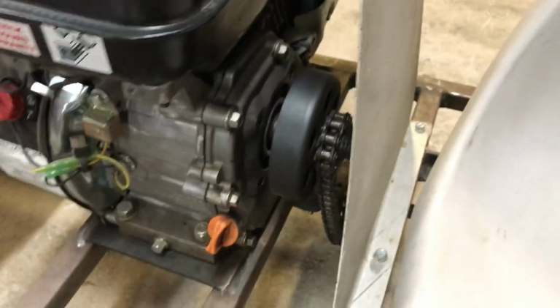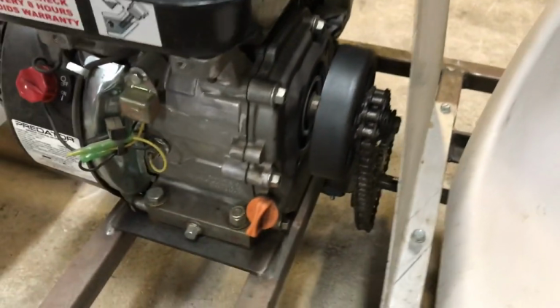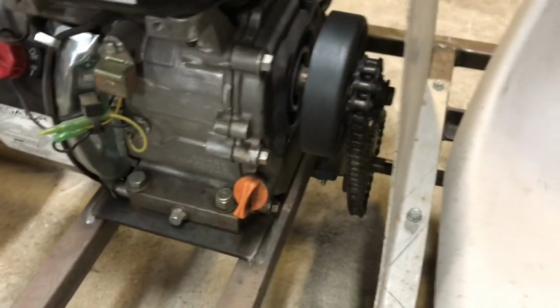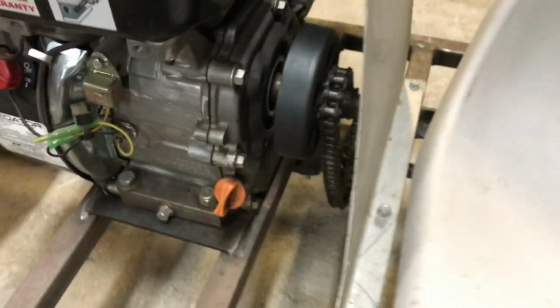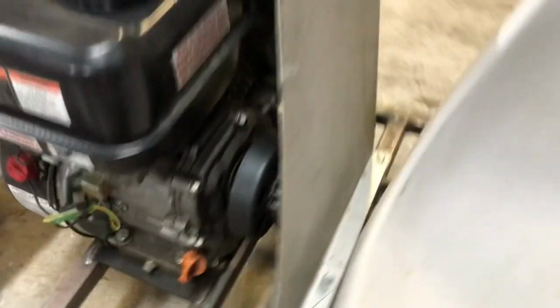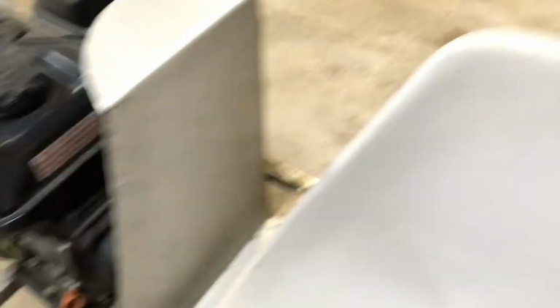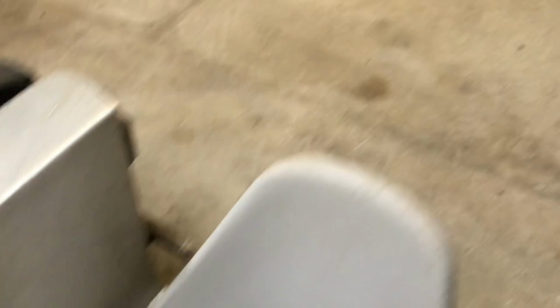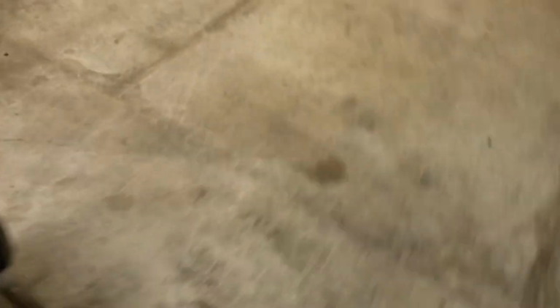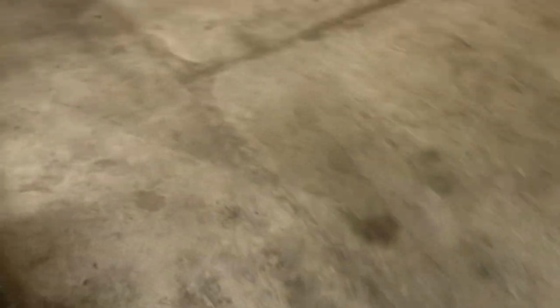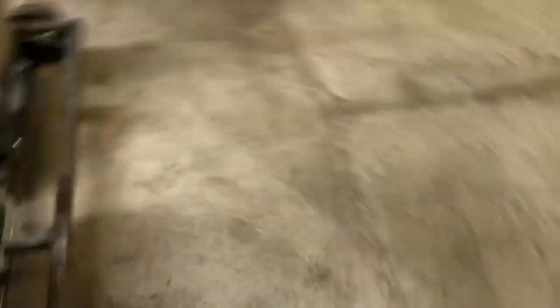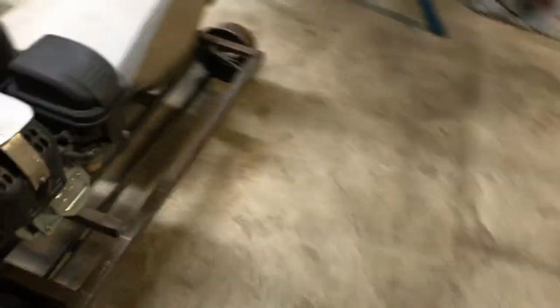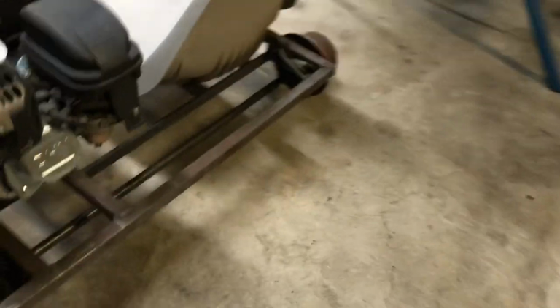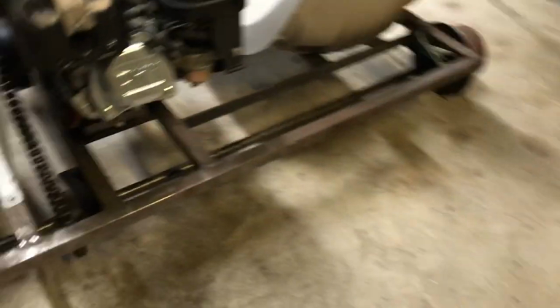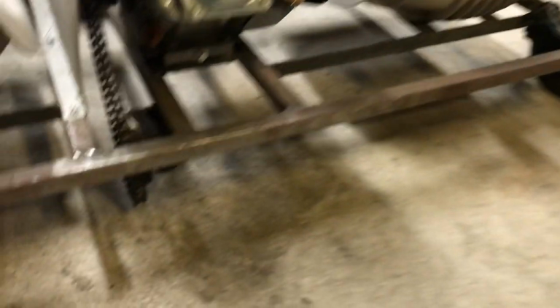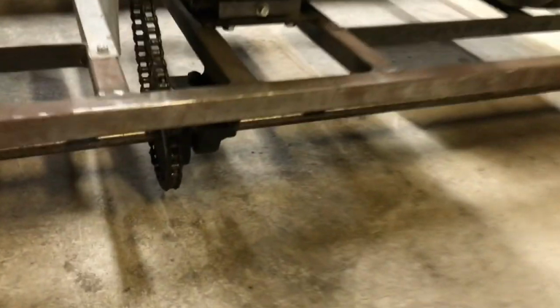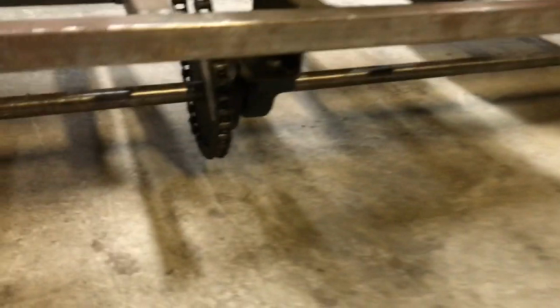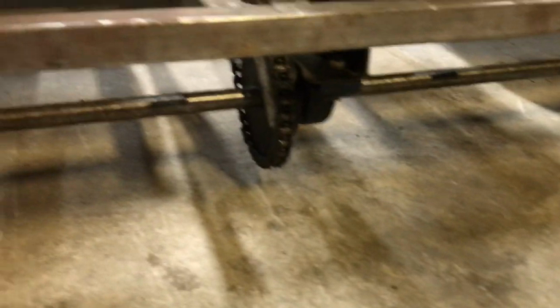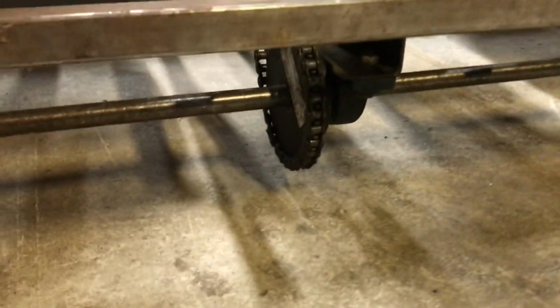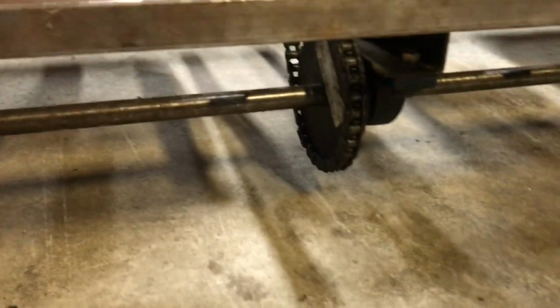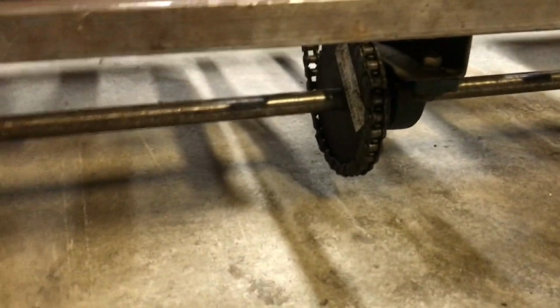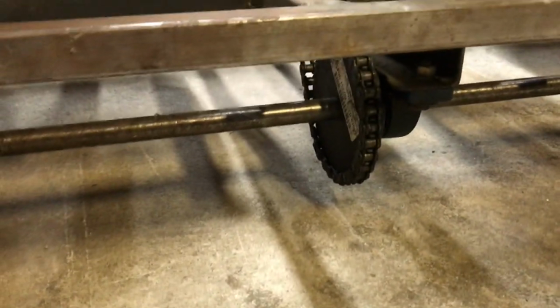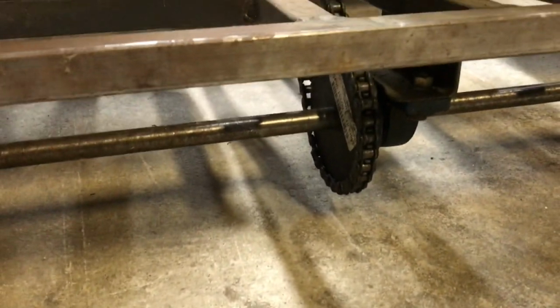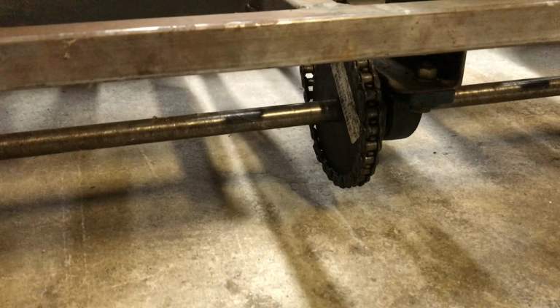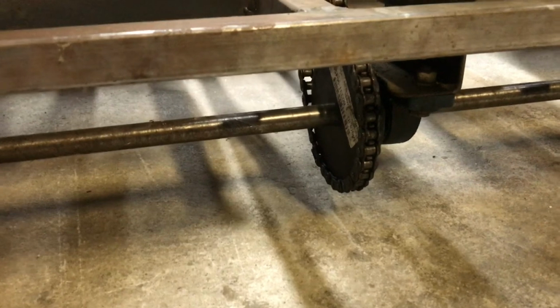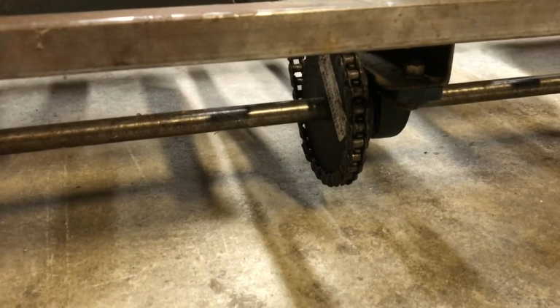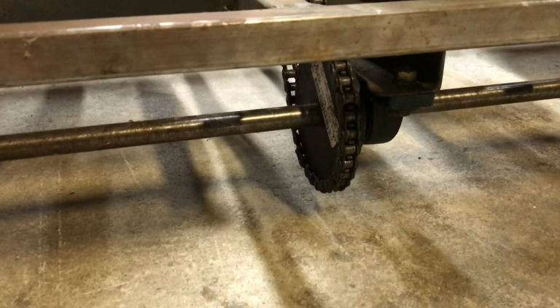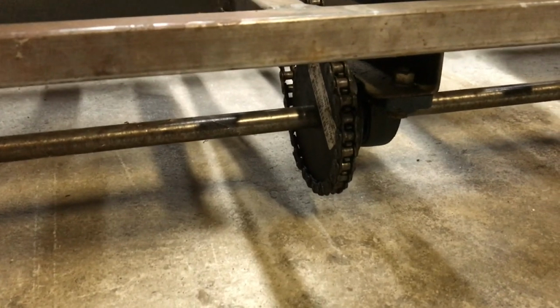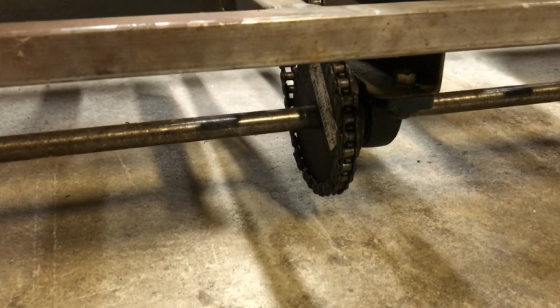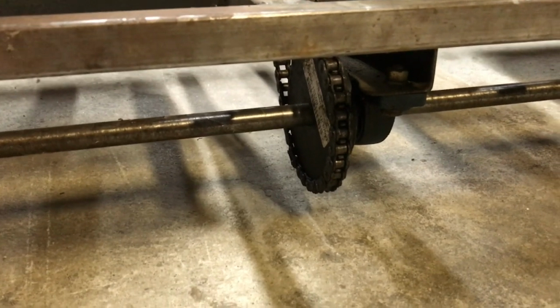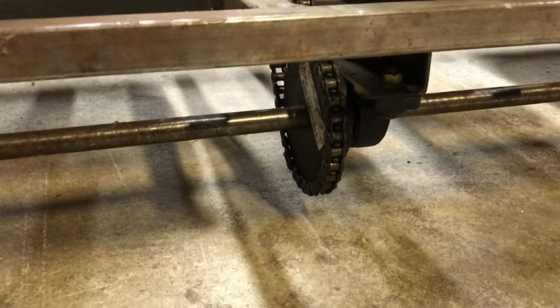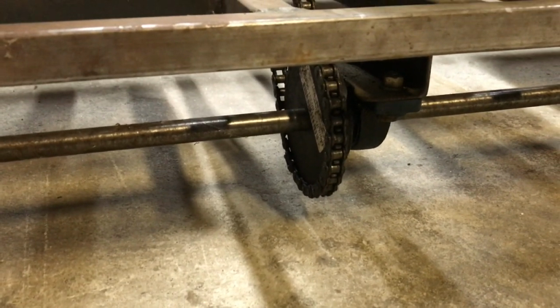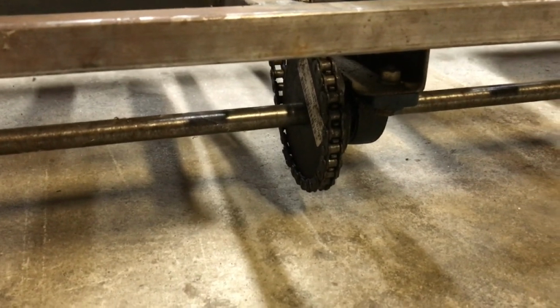I decided to run a larger chain because I don't have a lot of ground clearance under here, and a smaller chain could get easily damaged by the rocks and other things that you can run into between the rails.